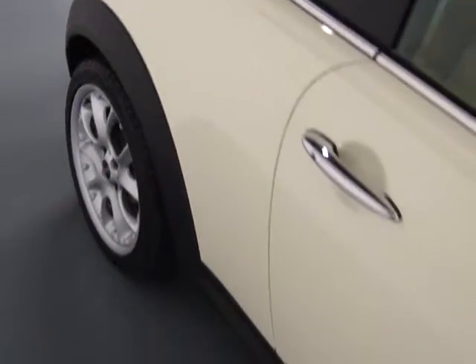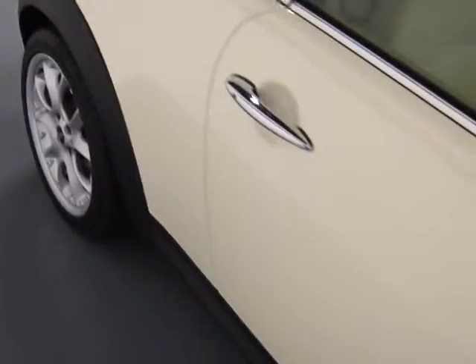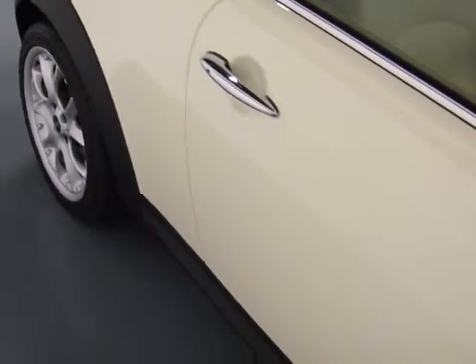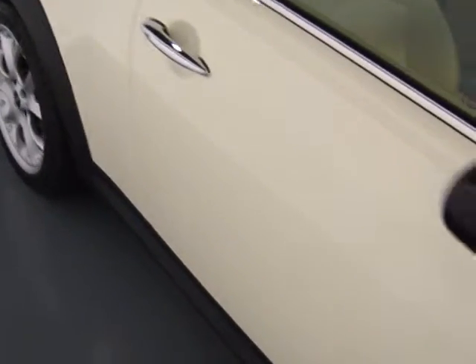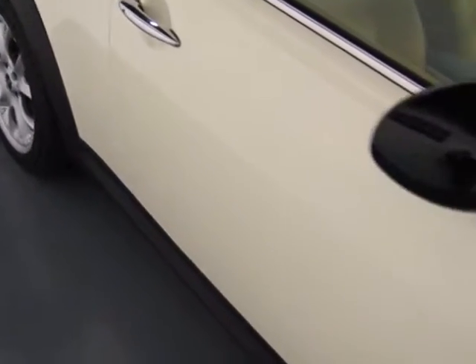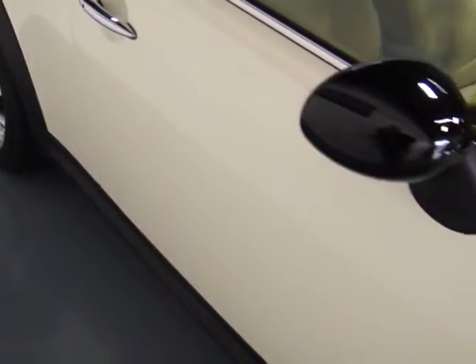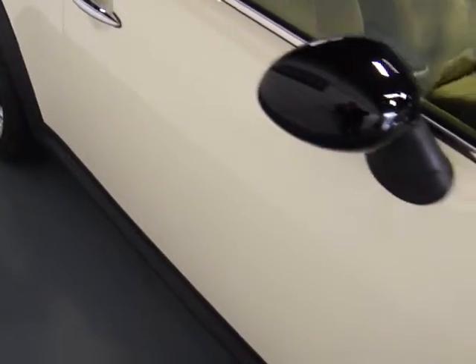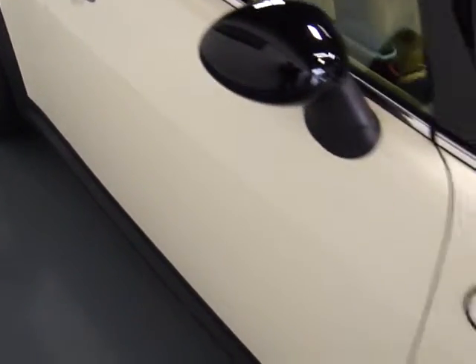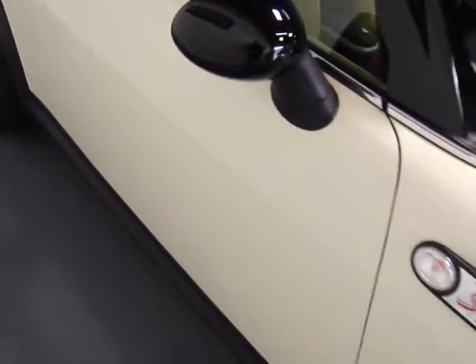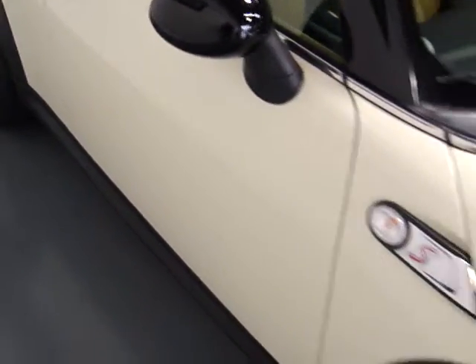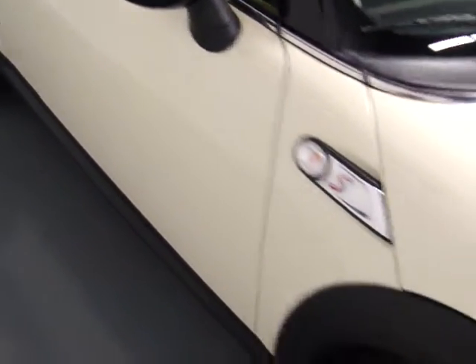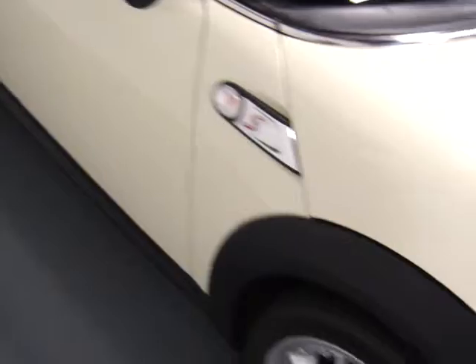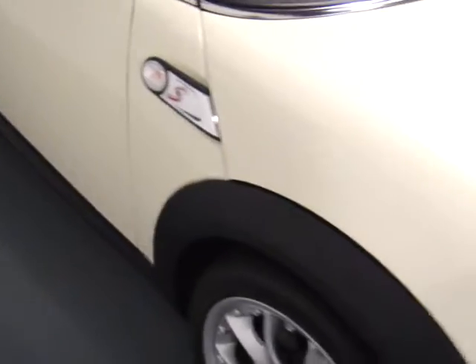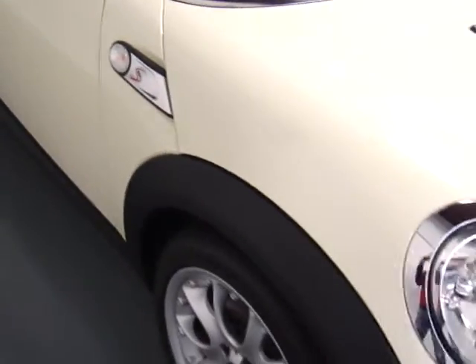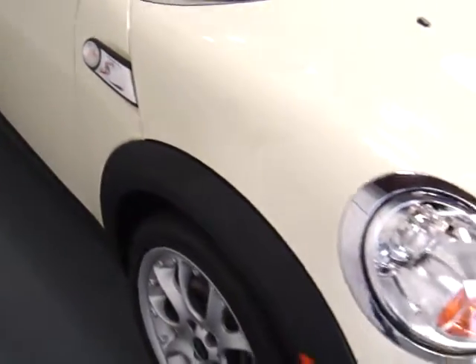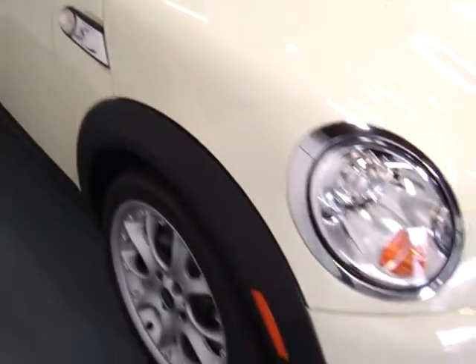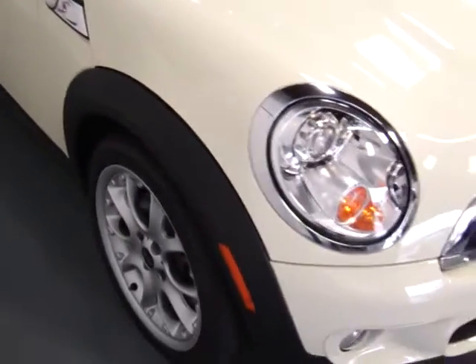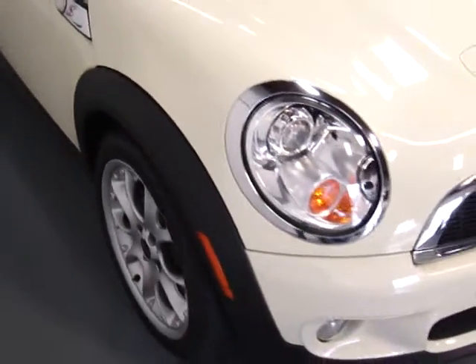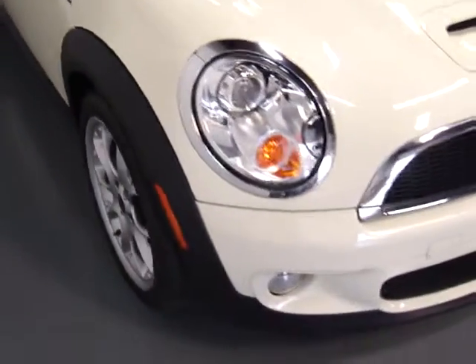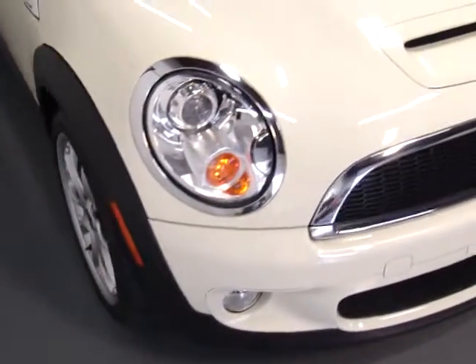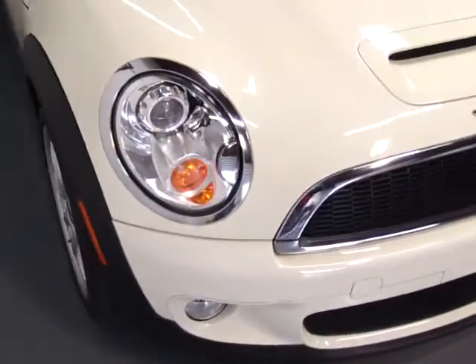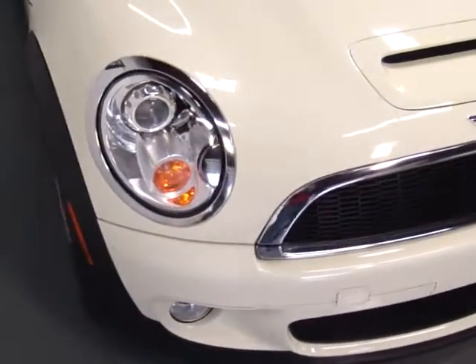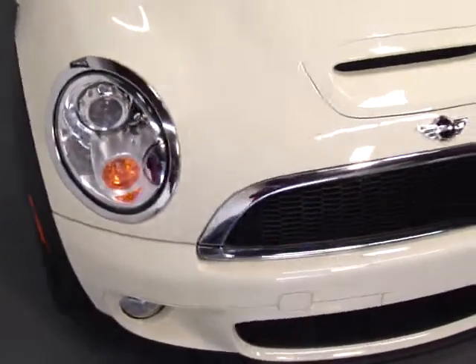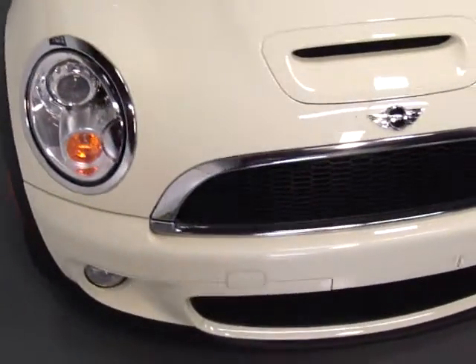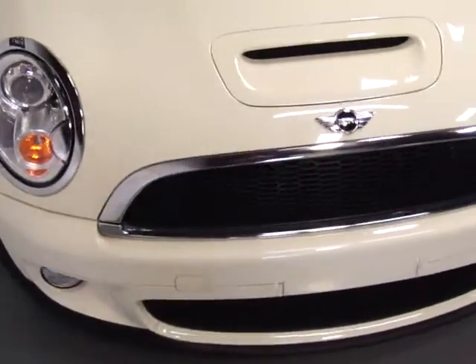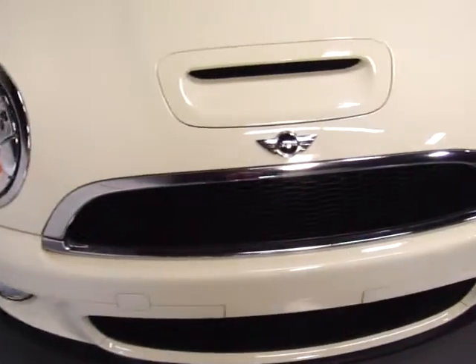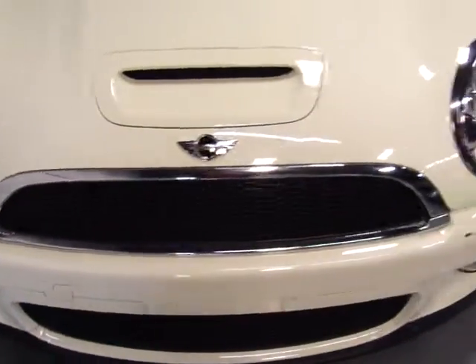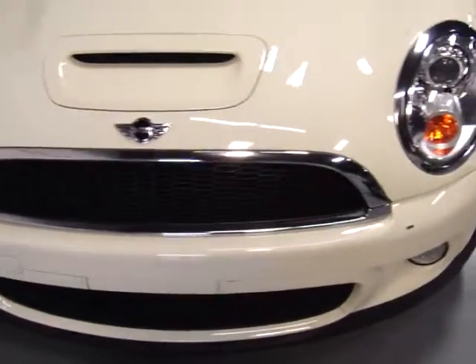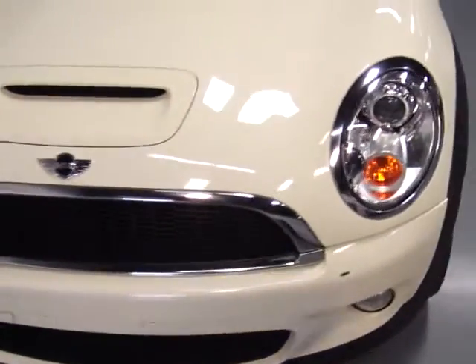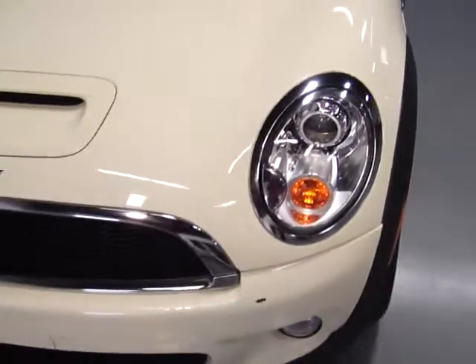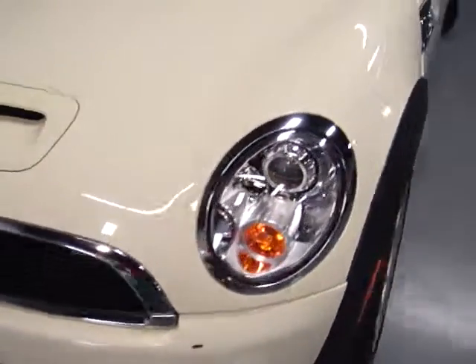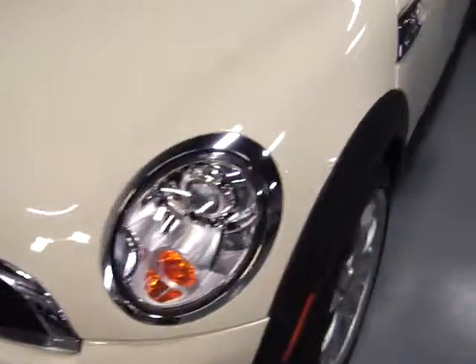I like the pepper white. As you can see the paint's in great shape, and so is the interior. It's got the panoramic roof on it. This has got xenons on it which is part of the sport pack.